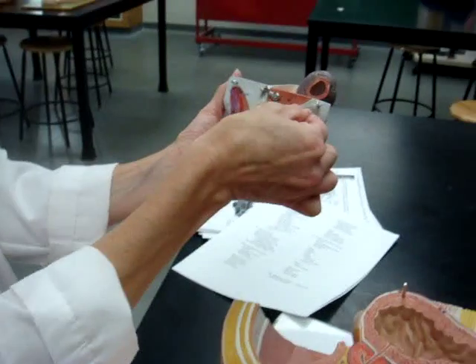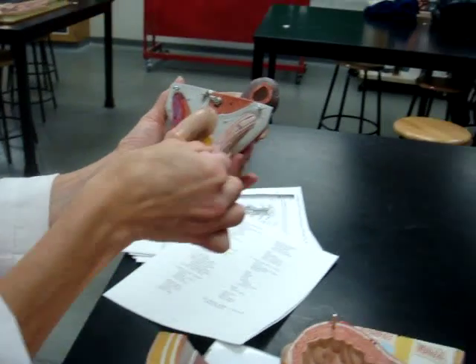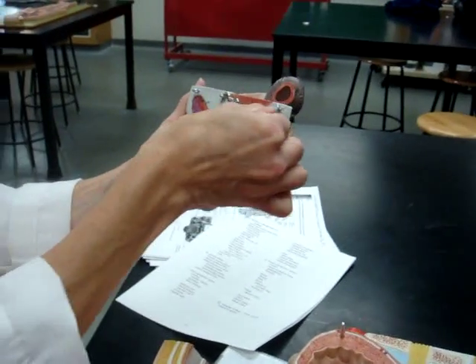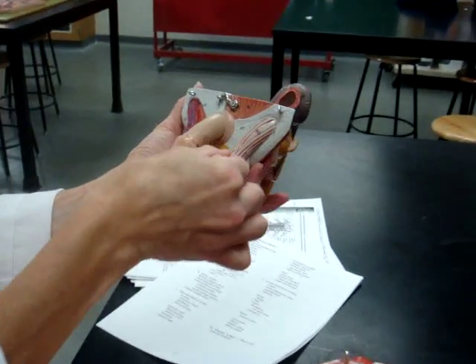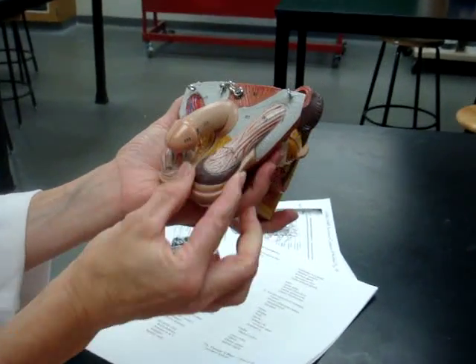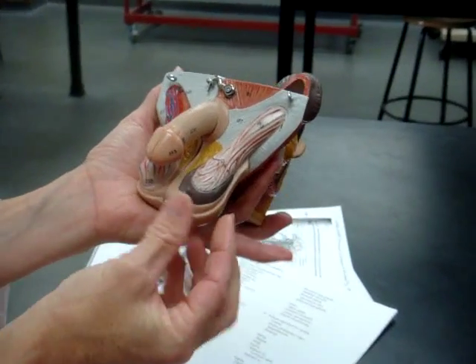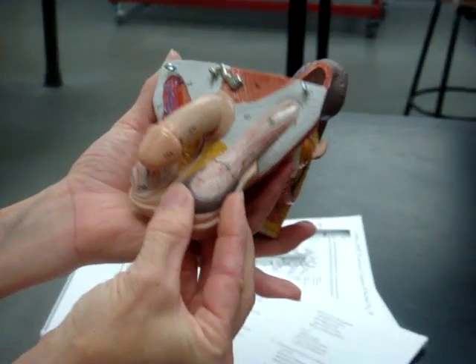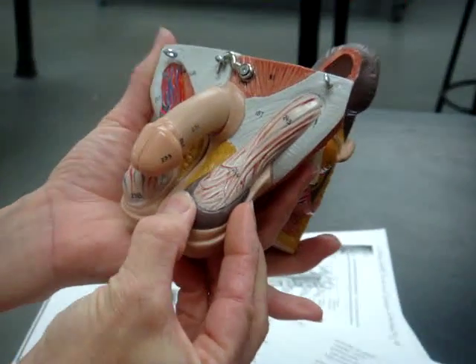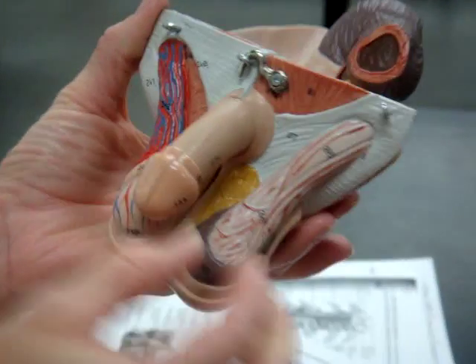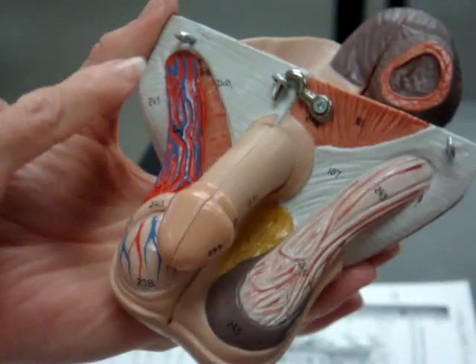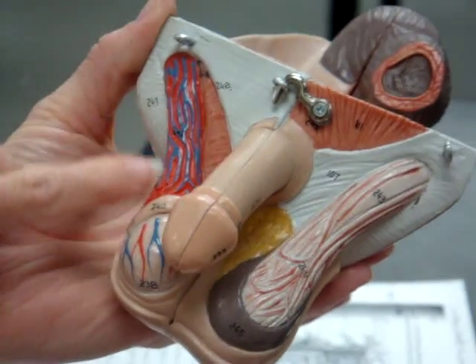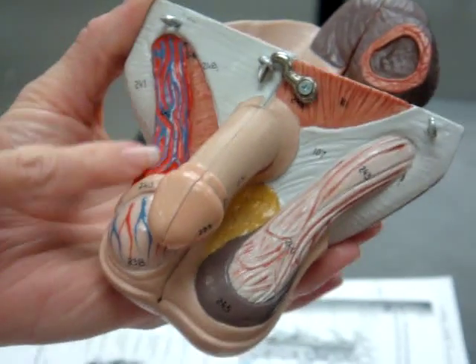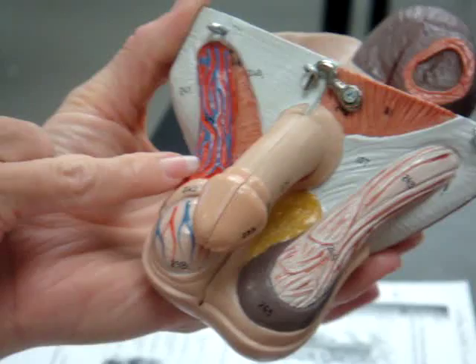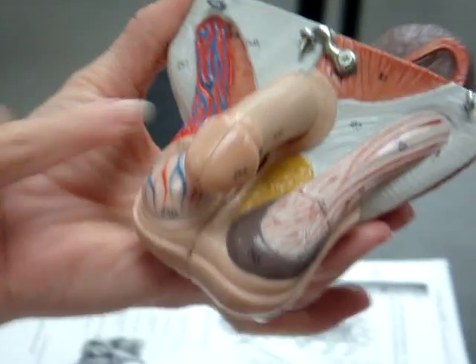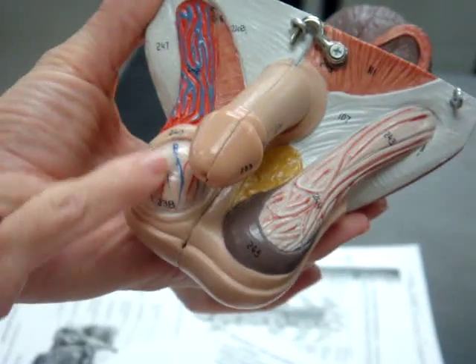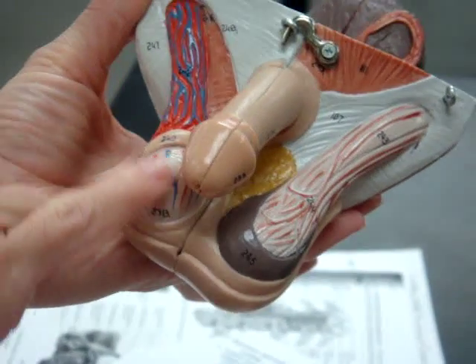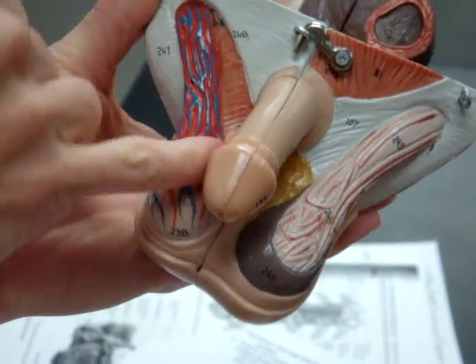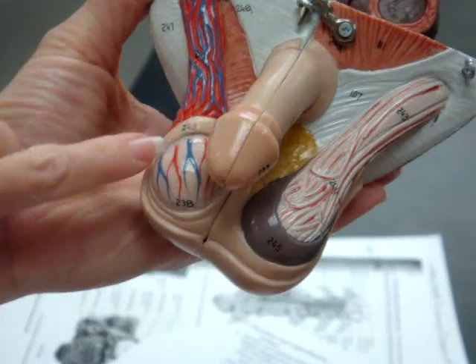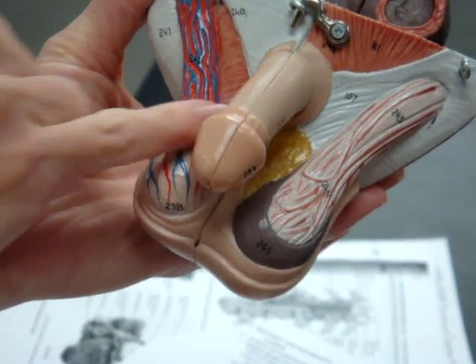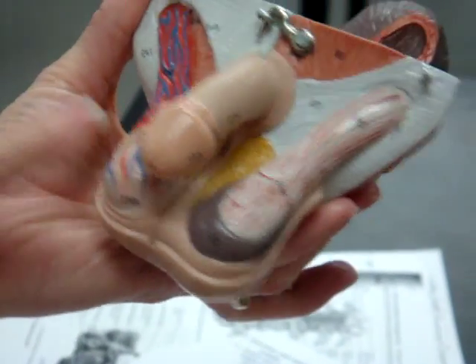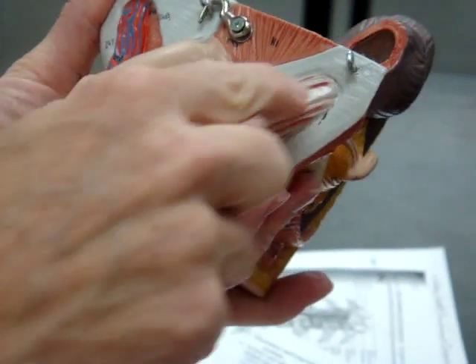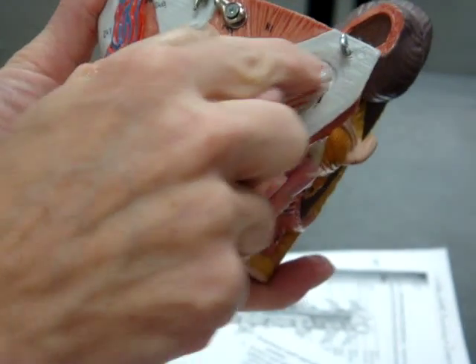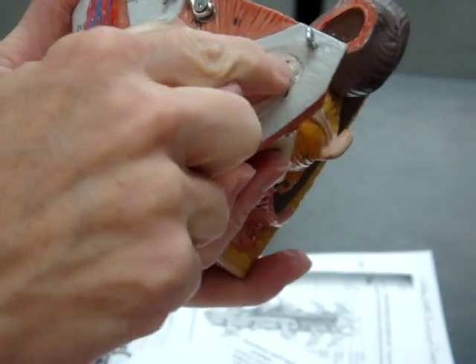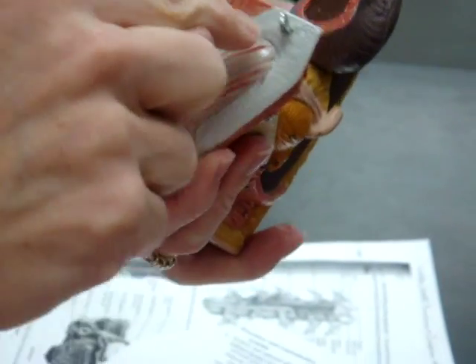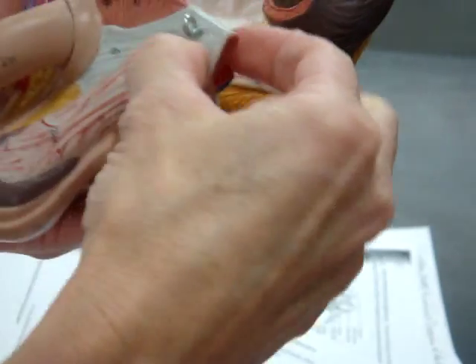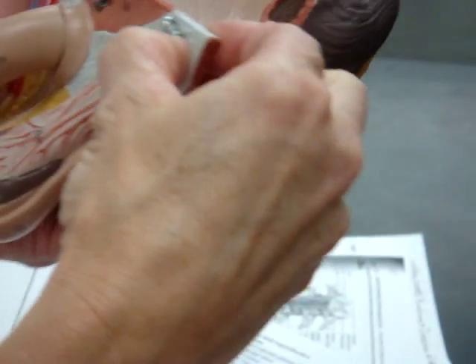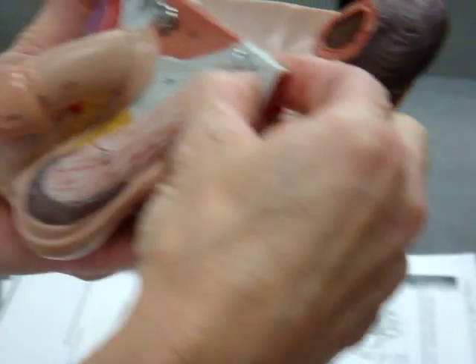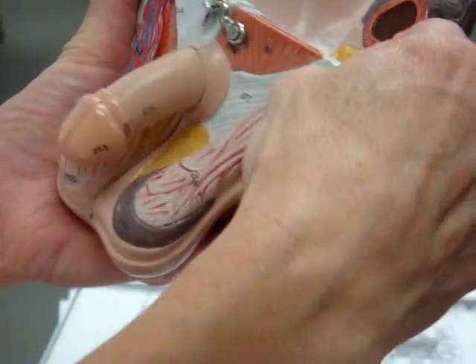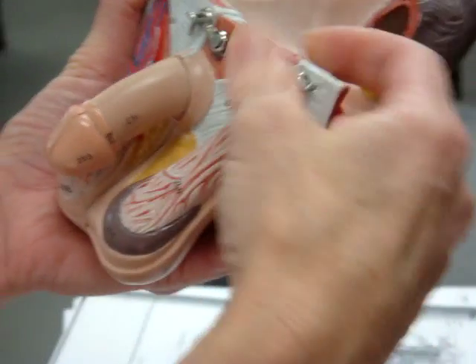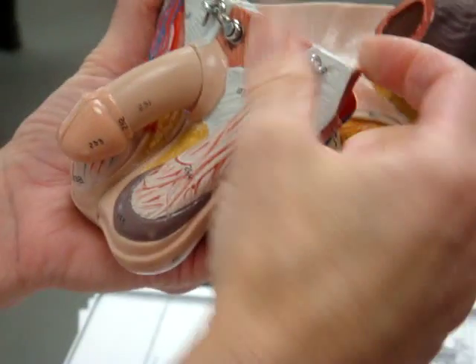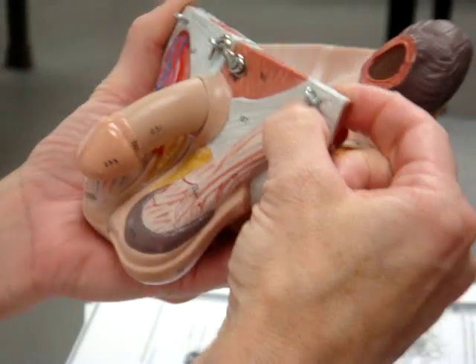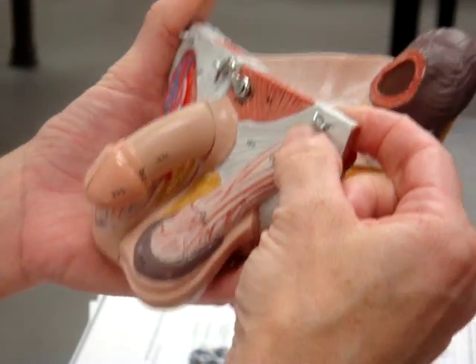Here's that spermatic cord that's holding the scrotum up, and you can see the arteries and veins coming down in here. That's still the testes with the epididymis here. And where it goes through the abdominal wall, or pelvic wall, that's going to be that inguinal canal.